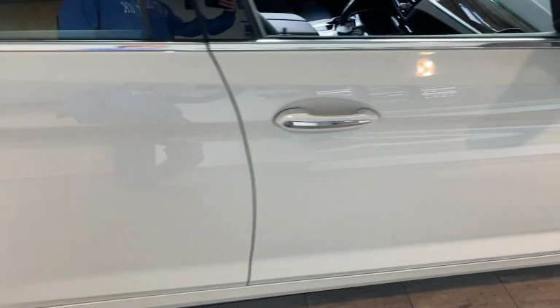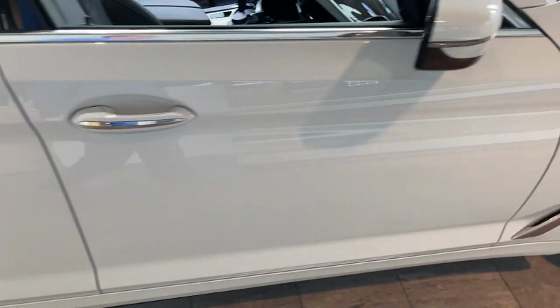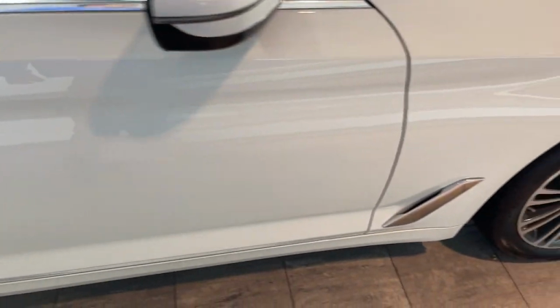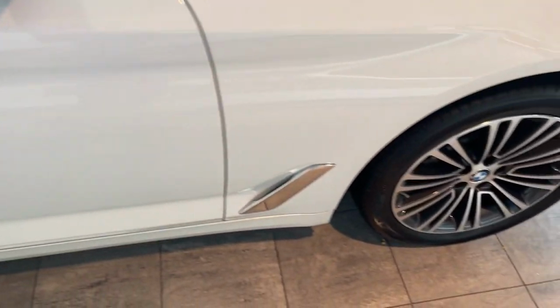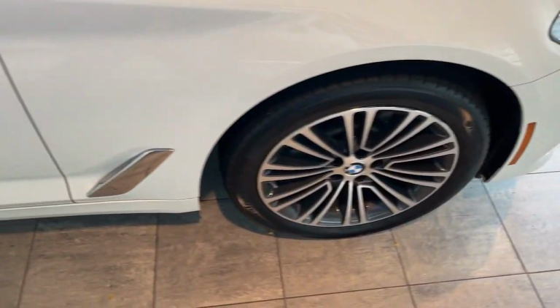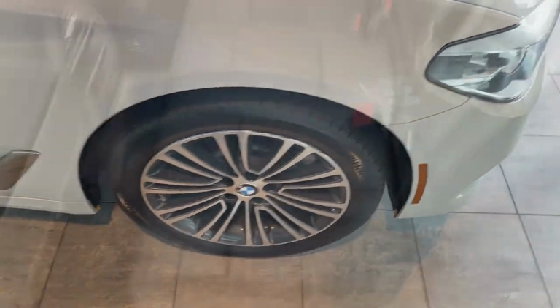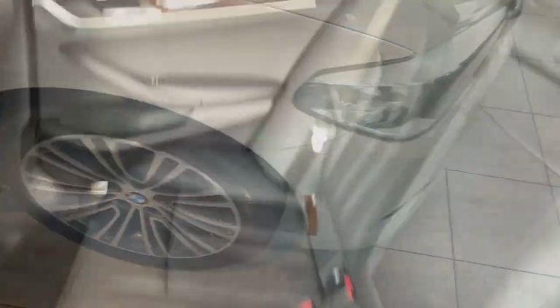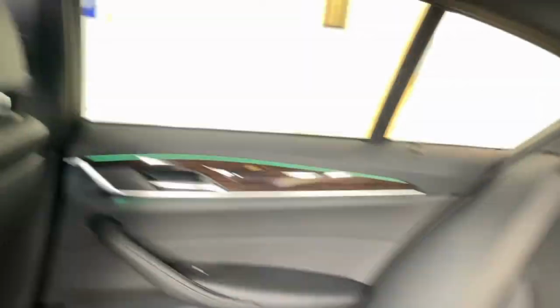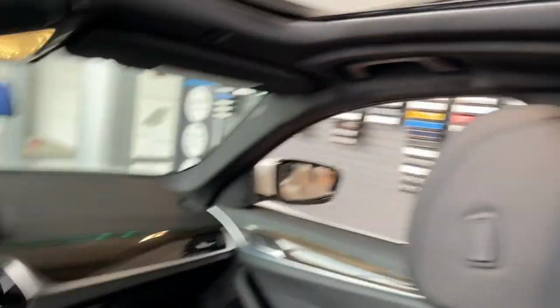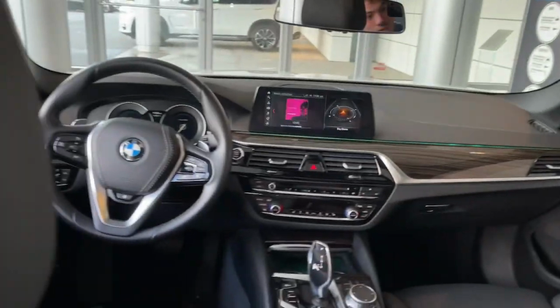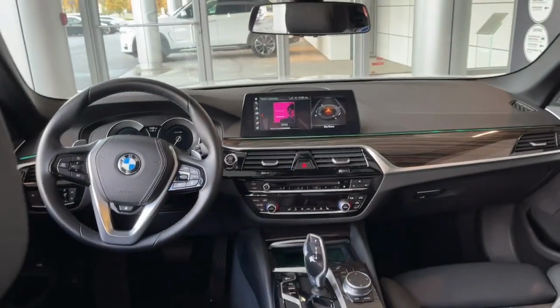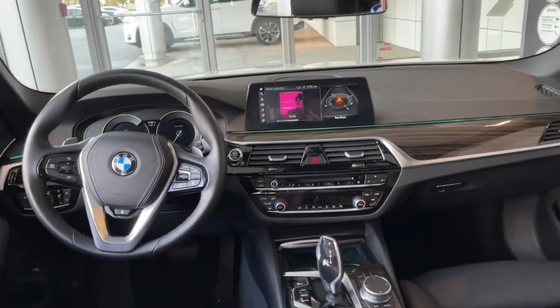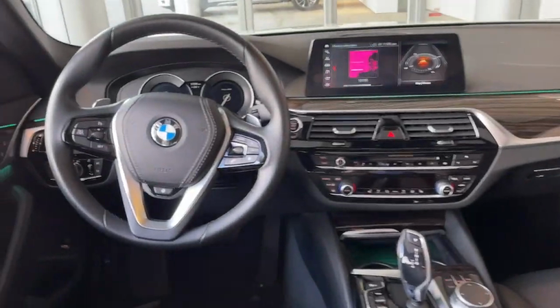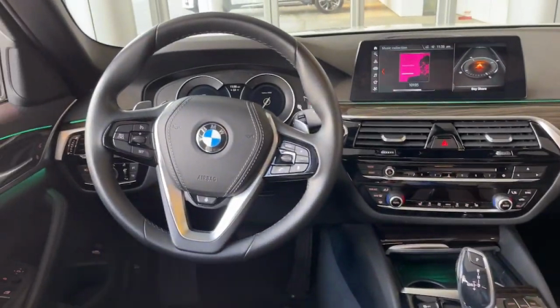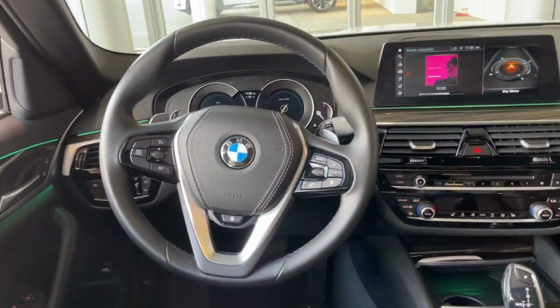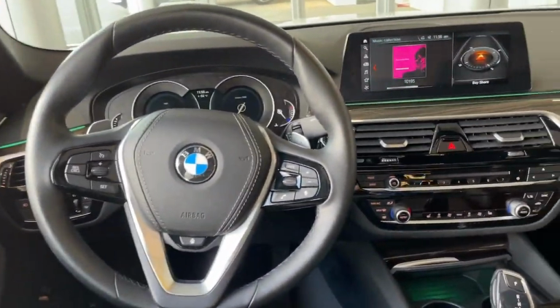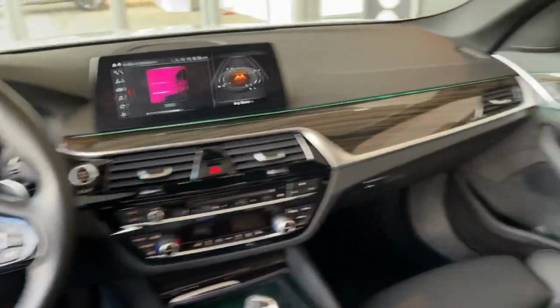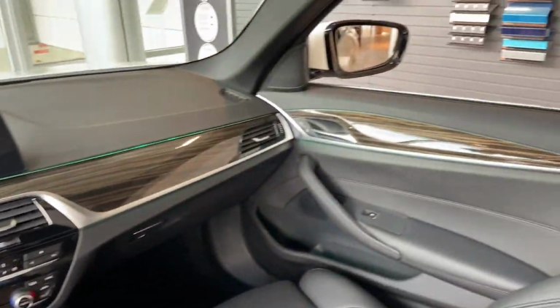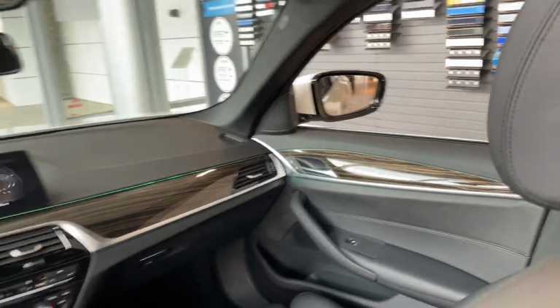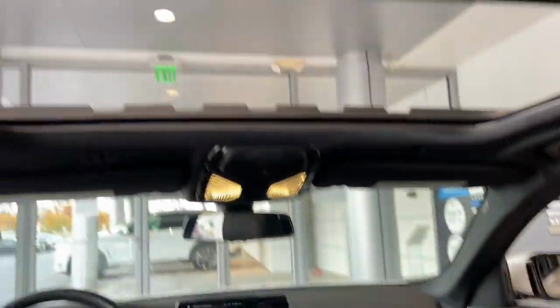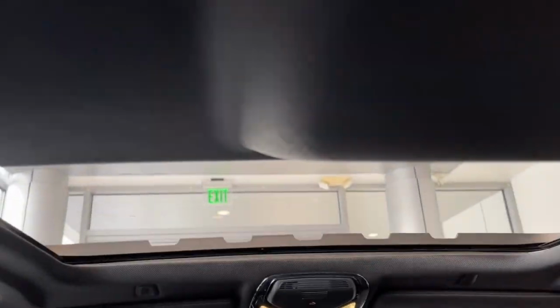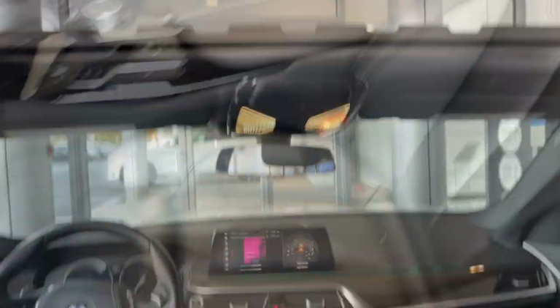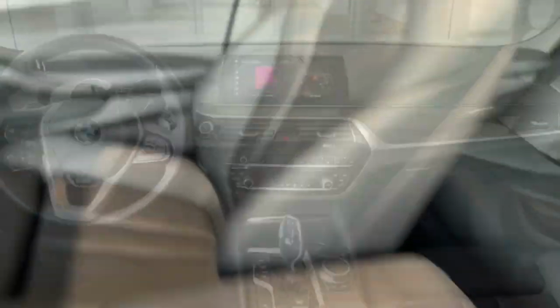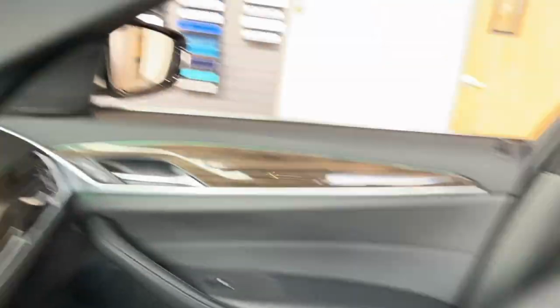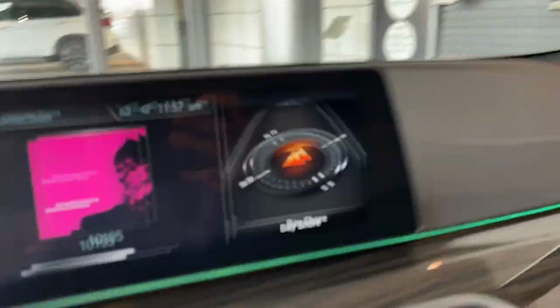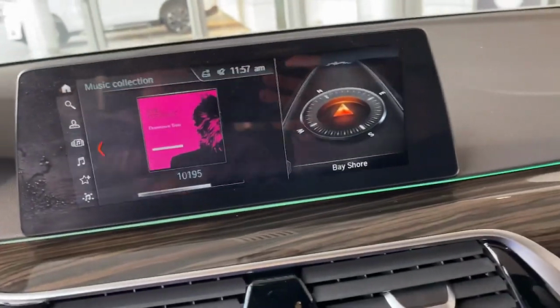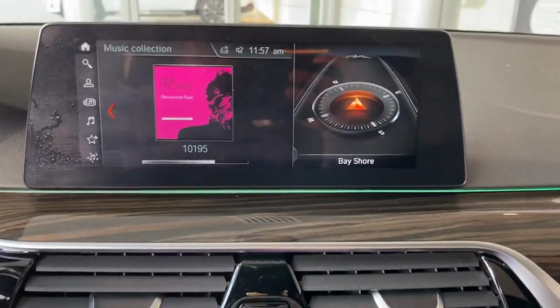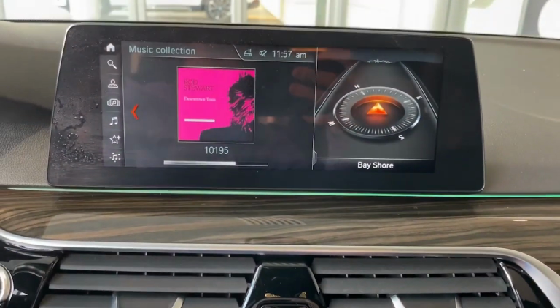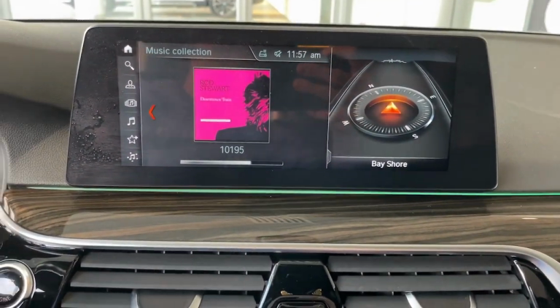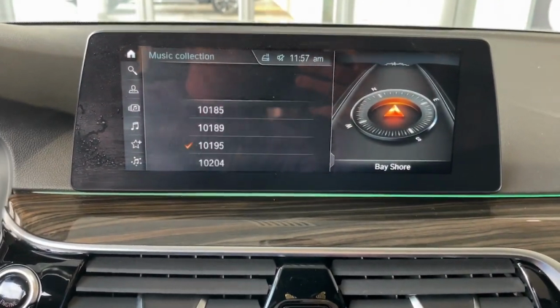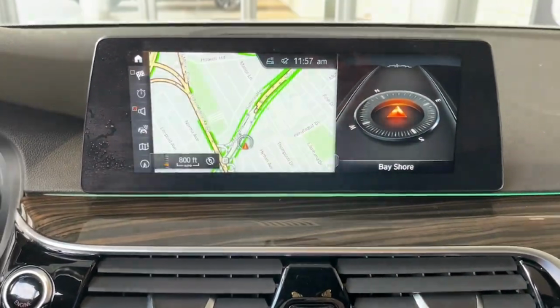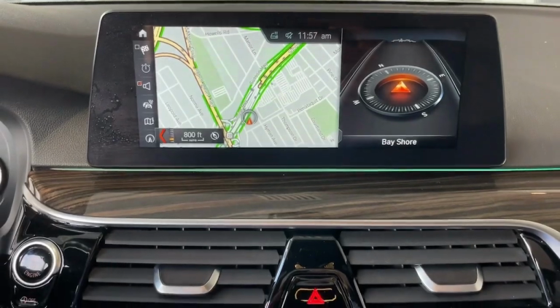All-wheel drive, sun and moonroof, navigation system, keyless entry, keyless start, power passenger seat, fog lamps, heated mirrors, backup camera, and Bluetooth connection.